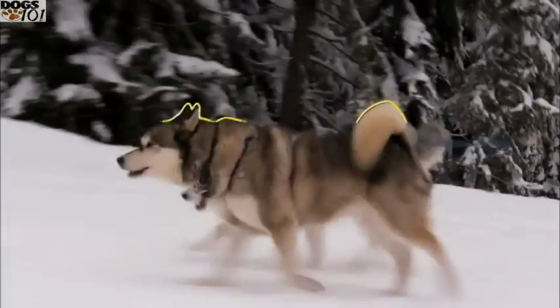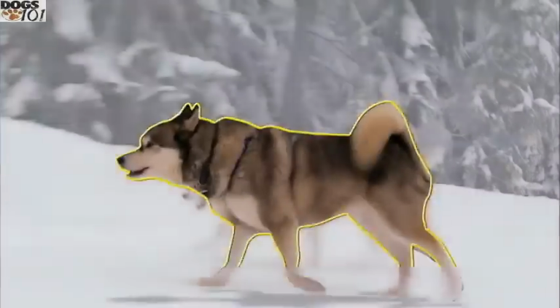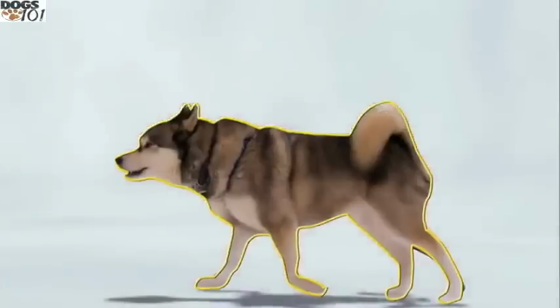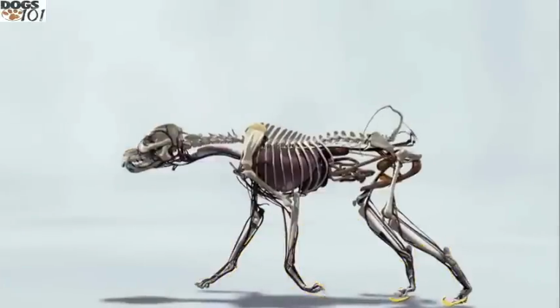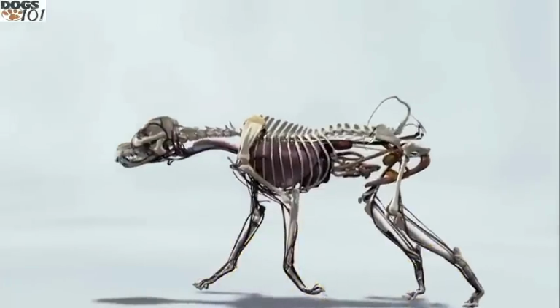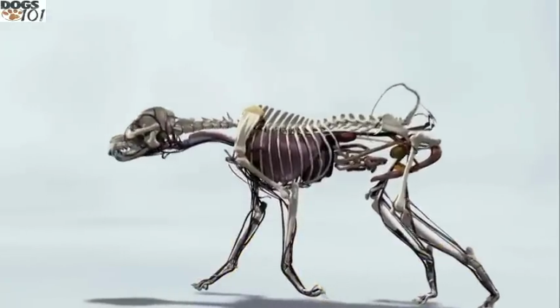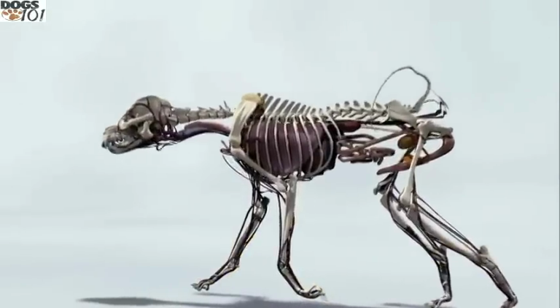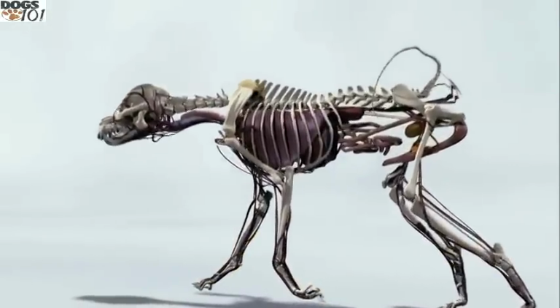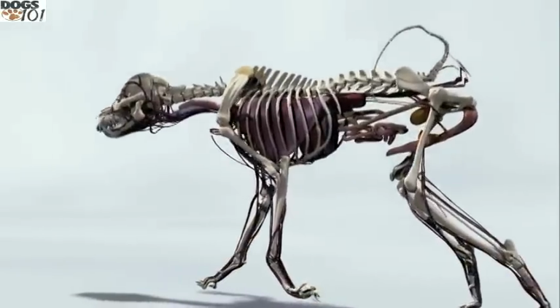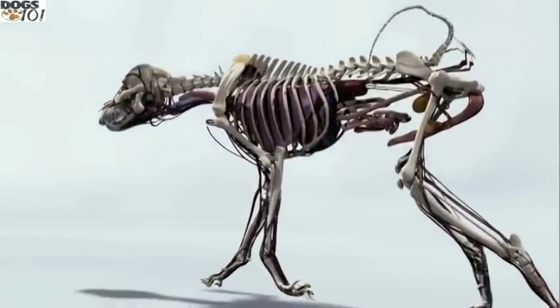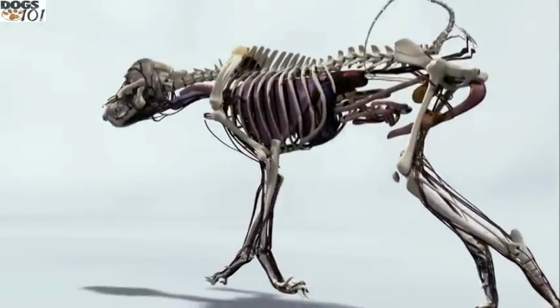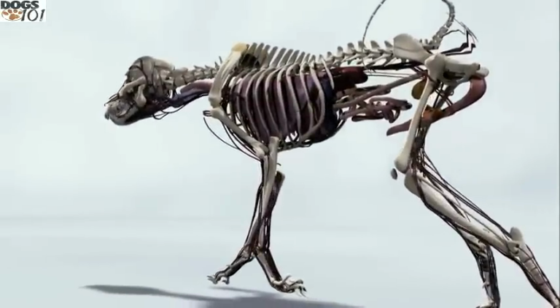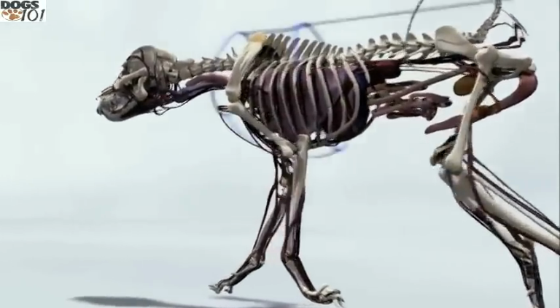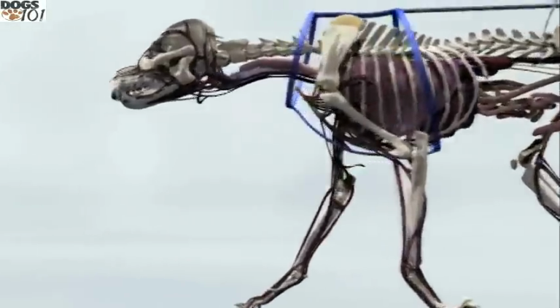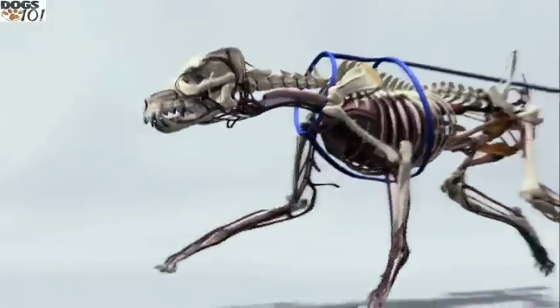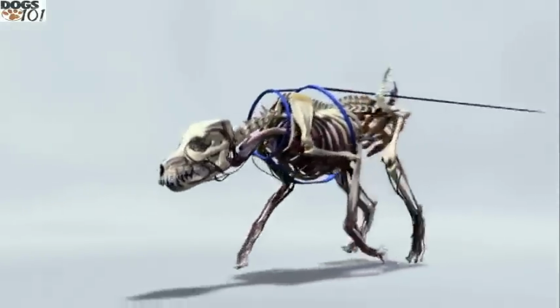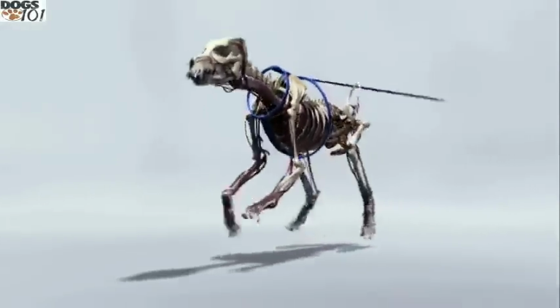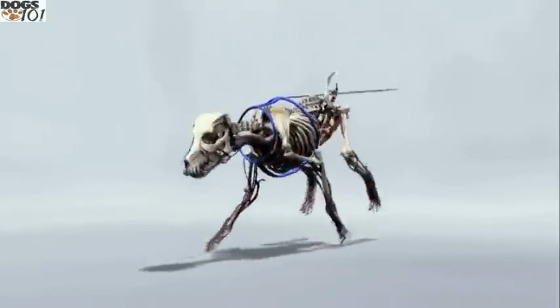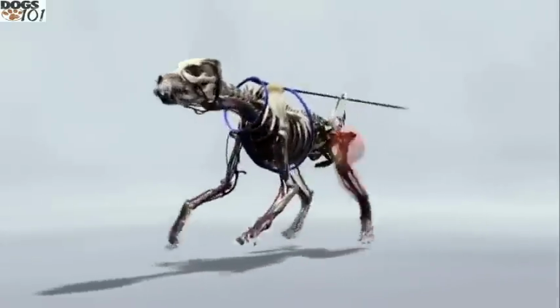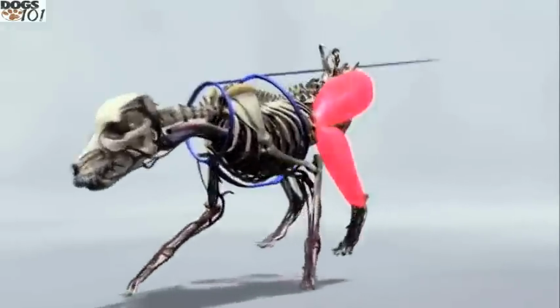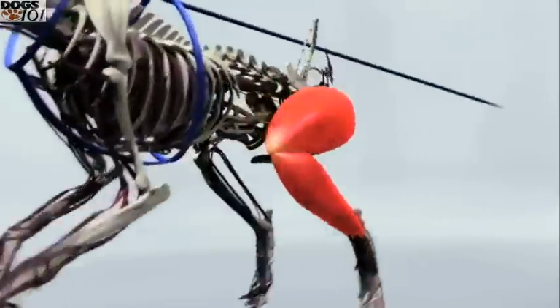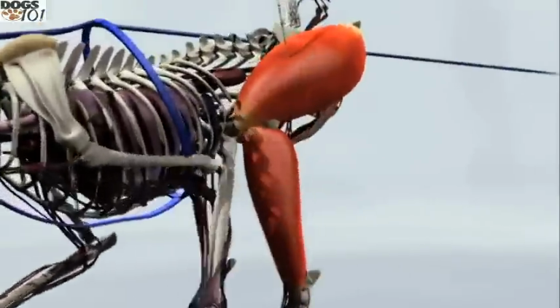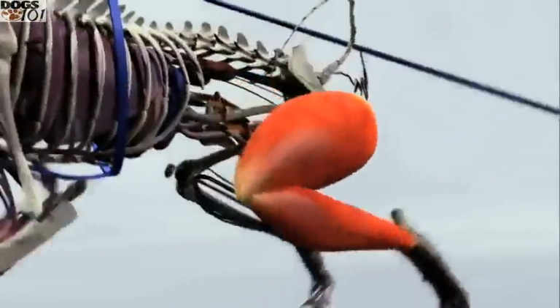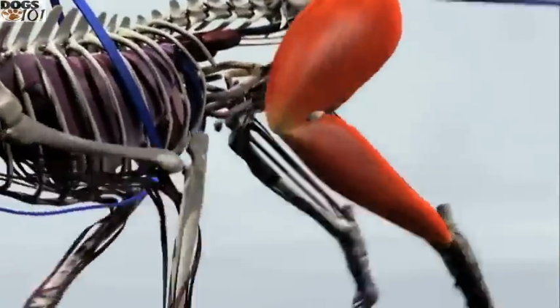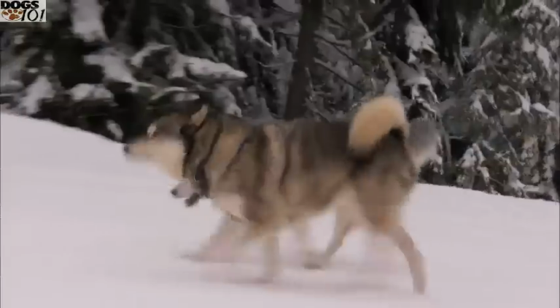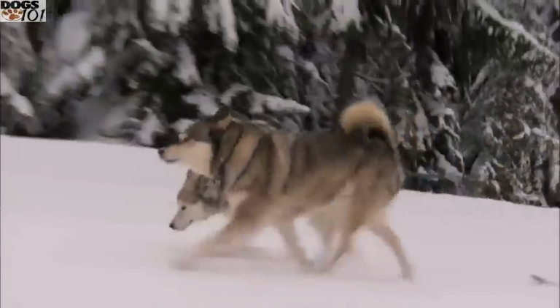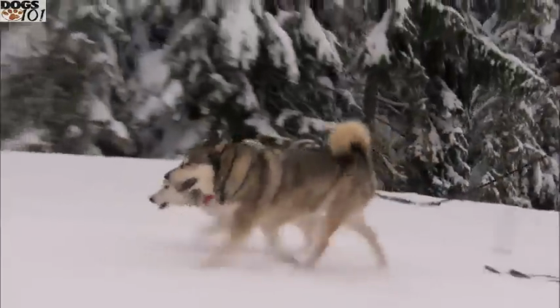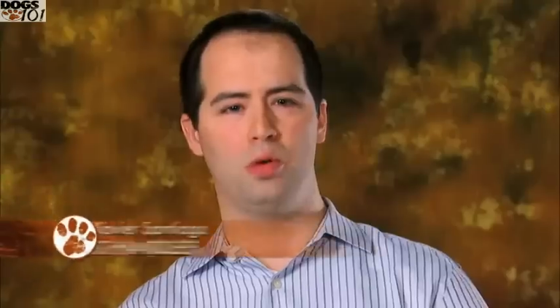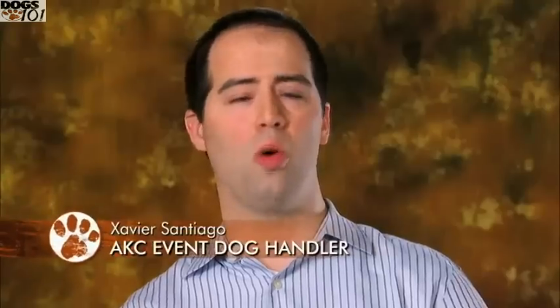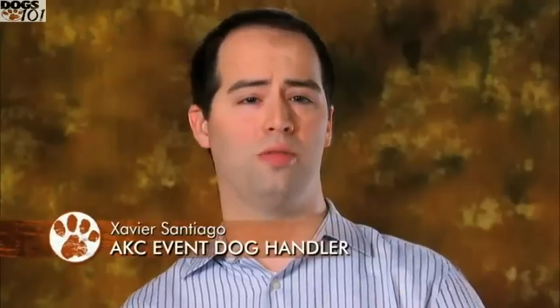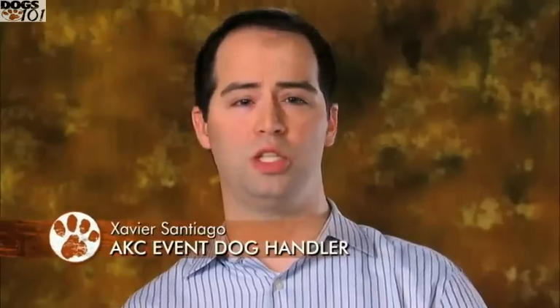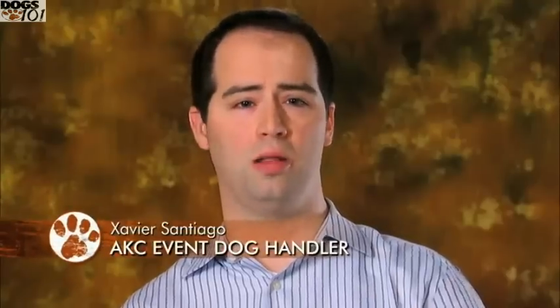The weight comes from its large dense bone structure and heavy muscling. The broad chest pushes against the harness and the large rear muscles of the leg drive the animal forward. The Alaskan Malamute could go on forever — it's tireless, it's effortless, and it's what they love to do.